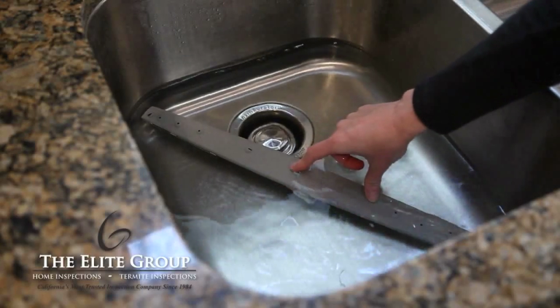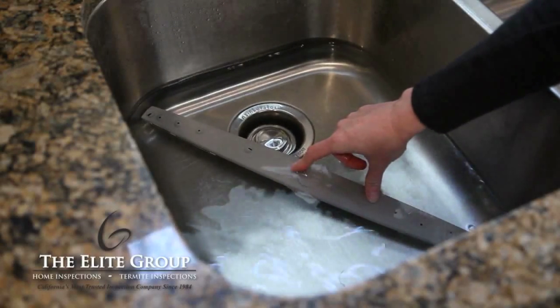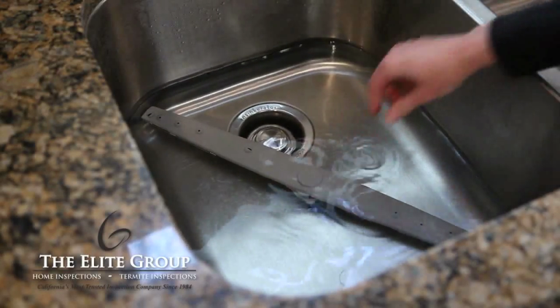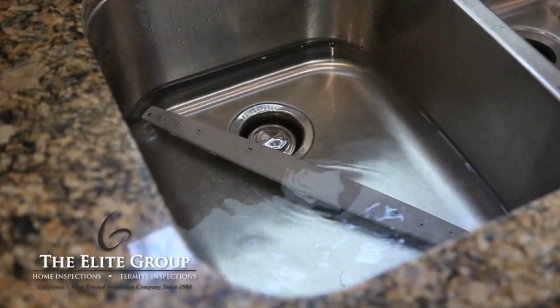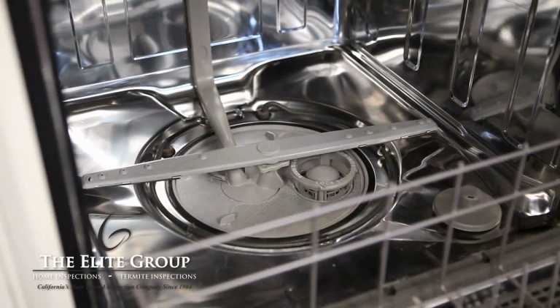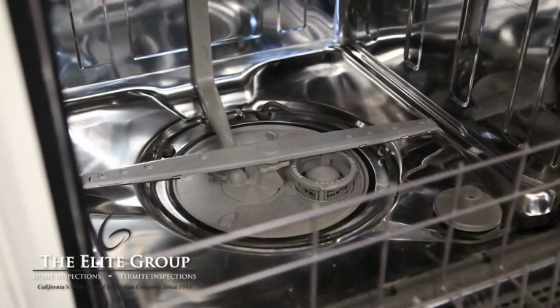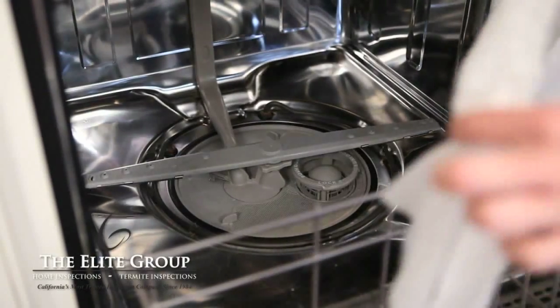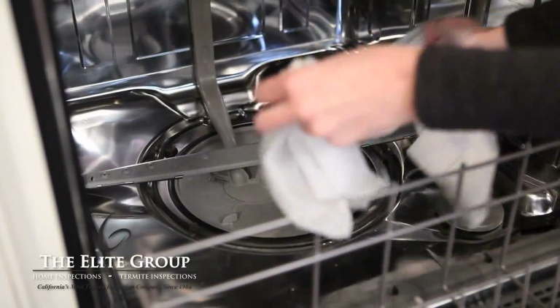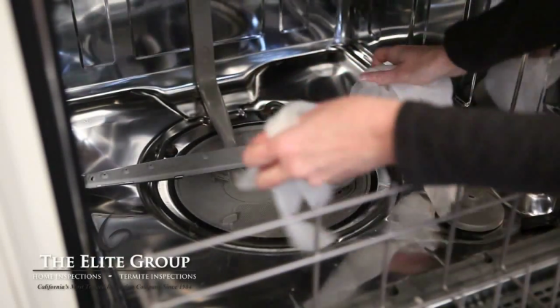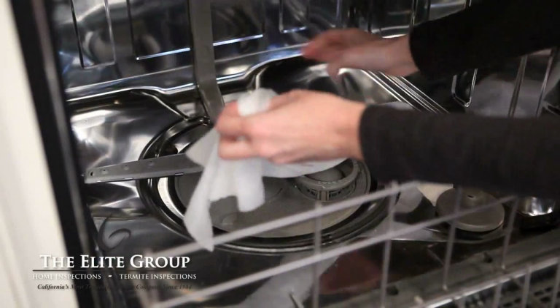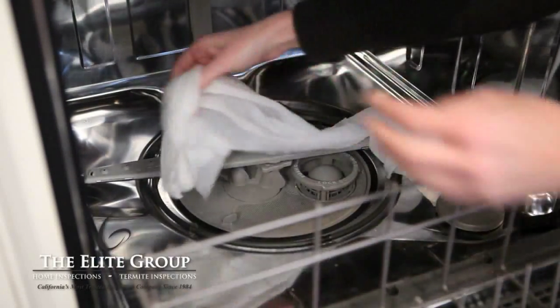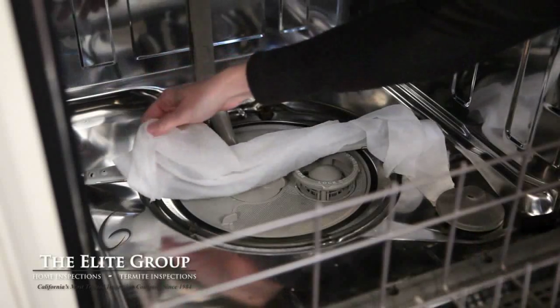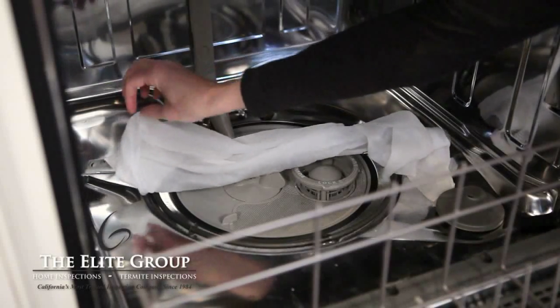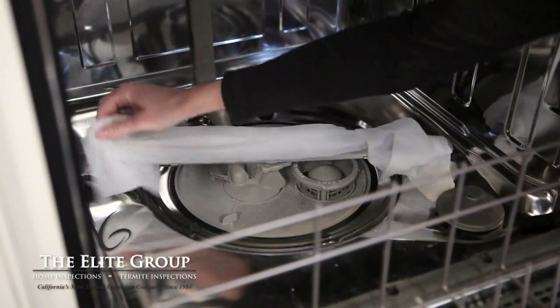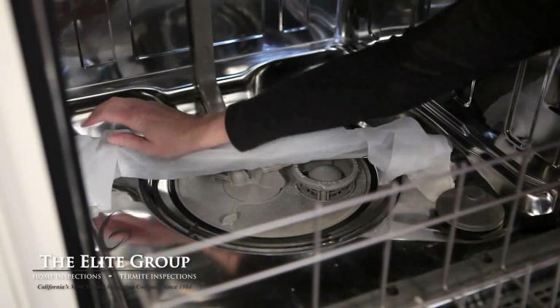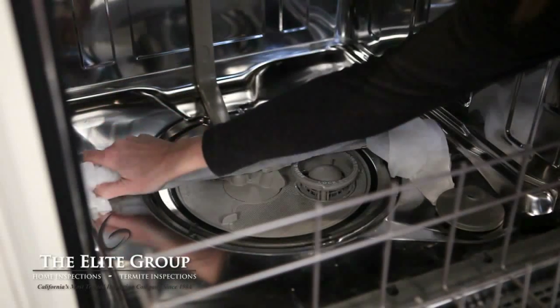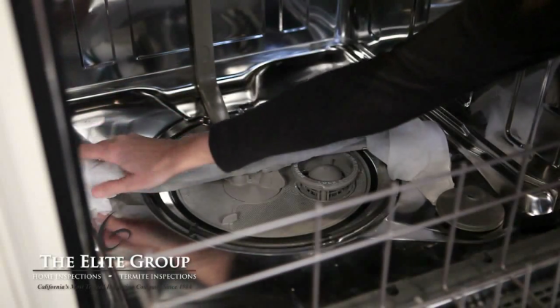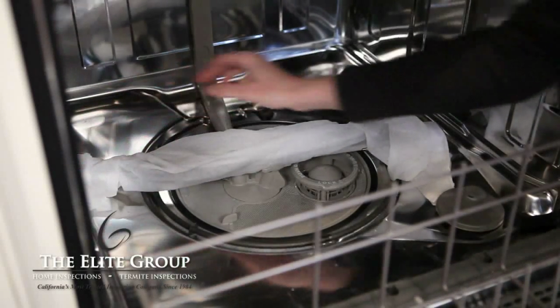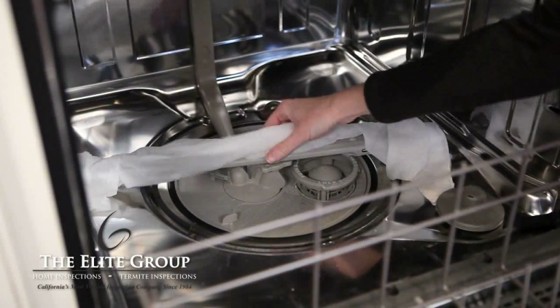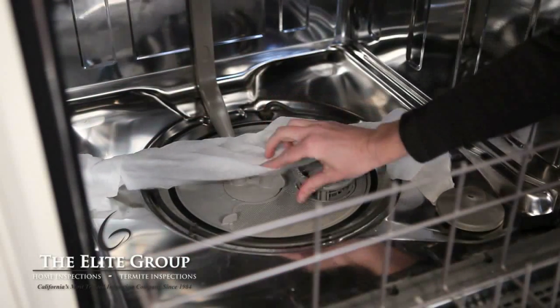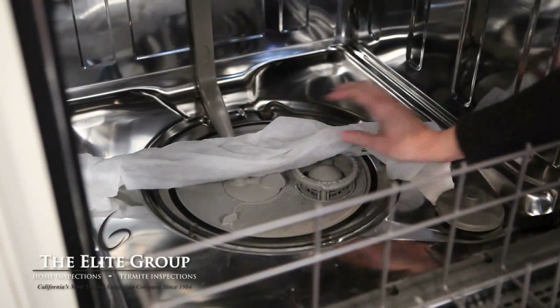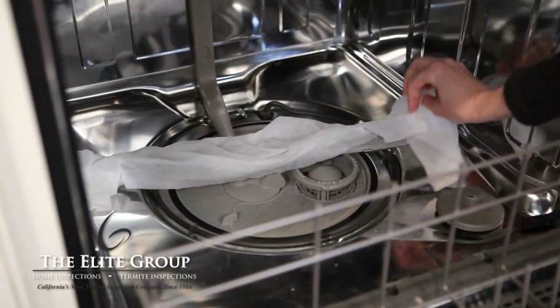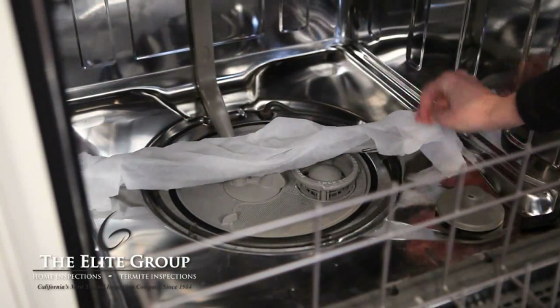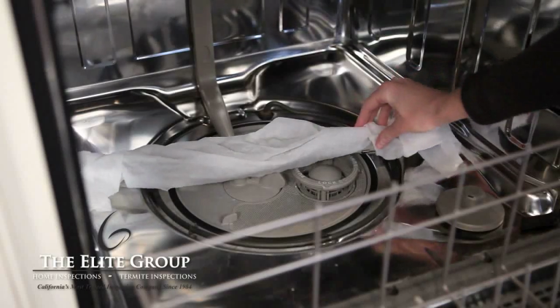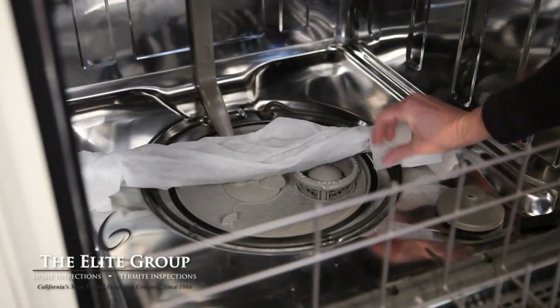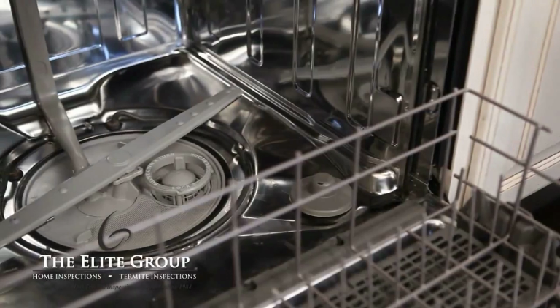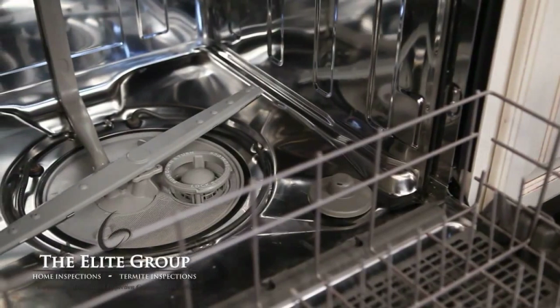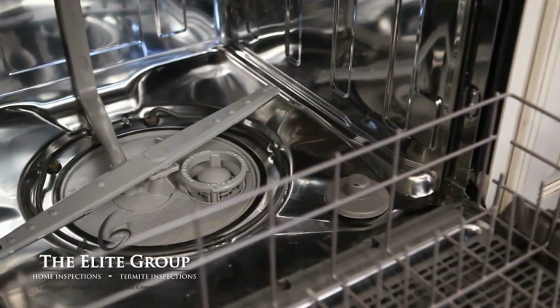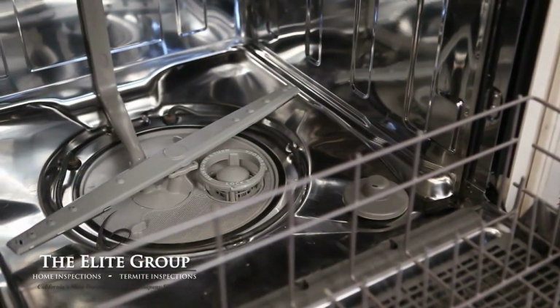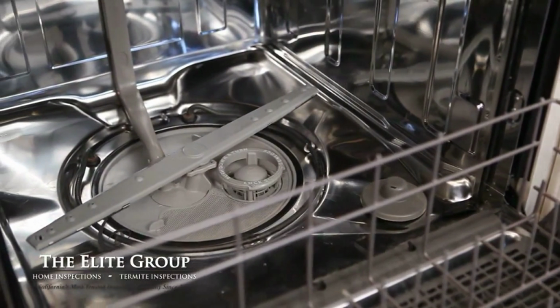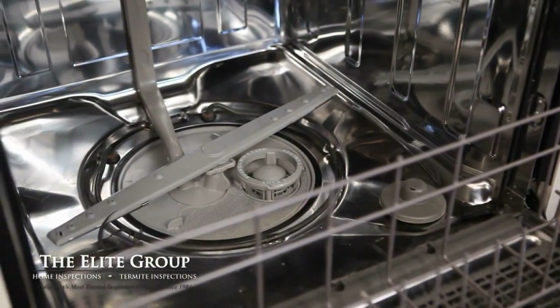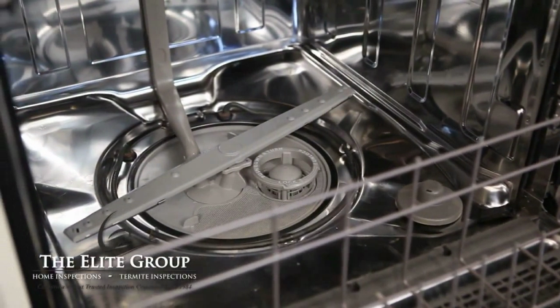If removal is not possible, soak some paper towels in a vinegar solution and wrap them around the arms. Leave them wrapped for about 10 minutes, or longer if there is a big buildup of hard water deposits. You may have to use pipe cleaners to push the deposits out of the arms.